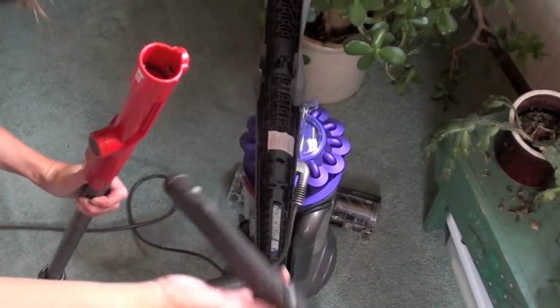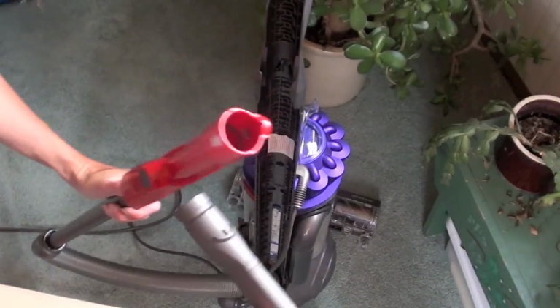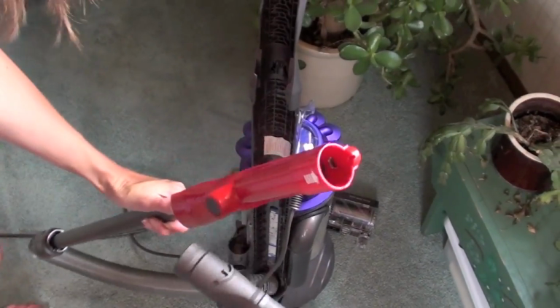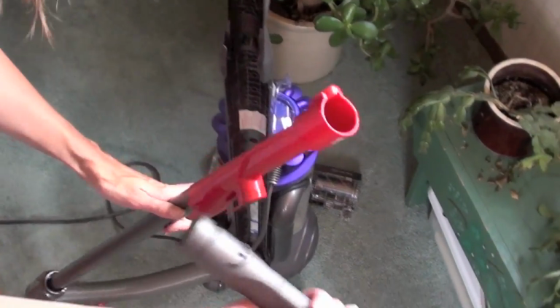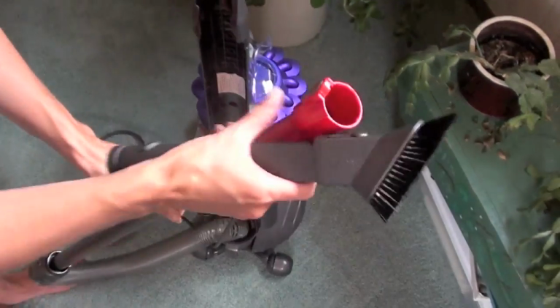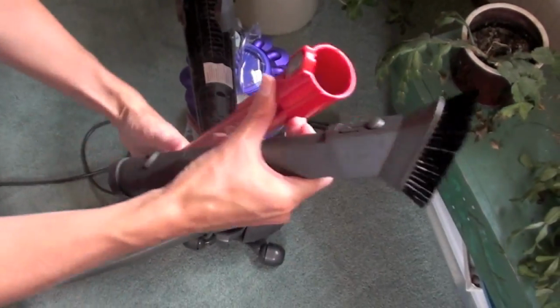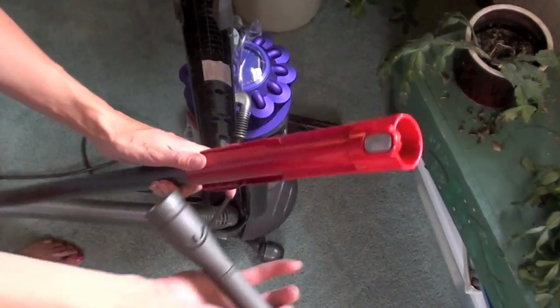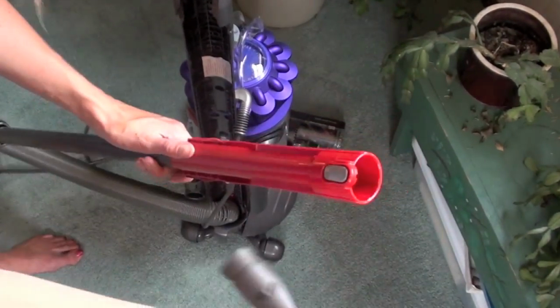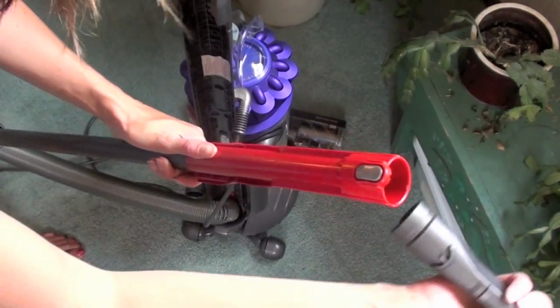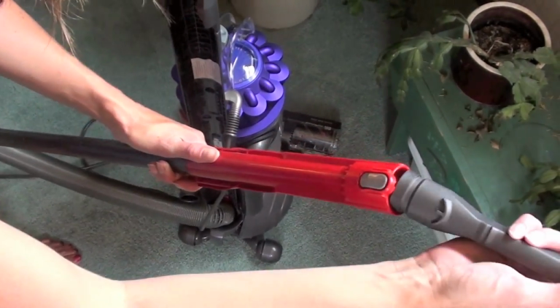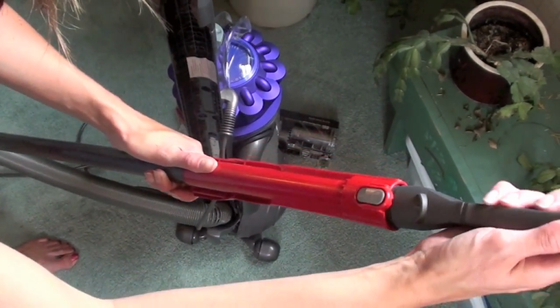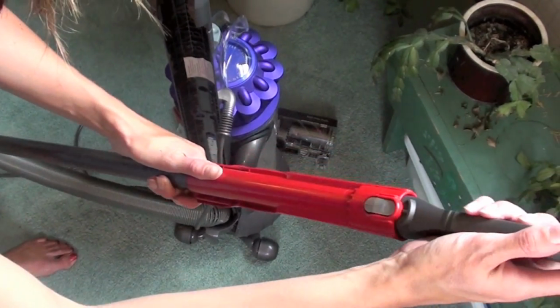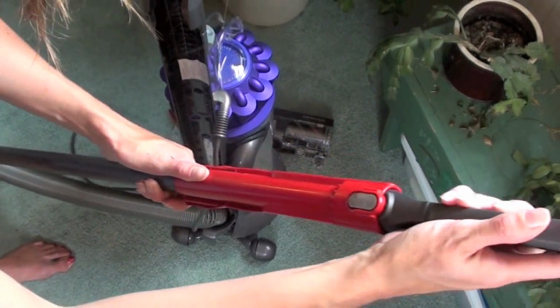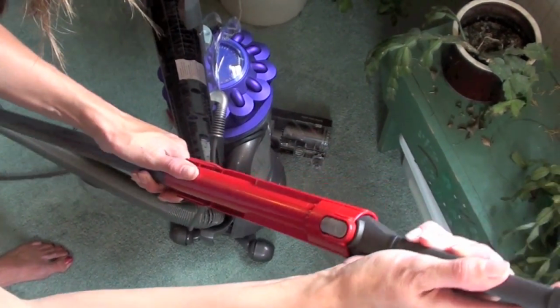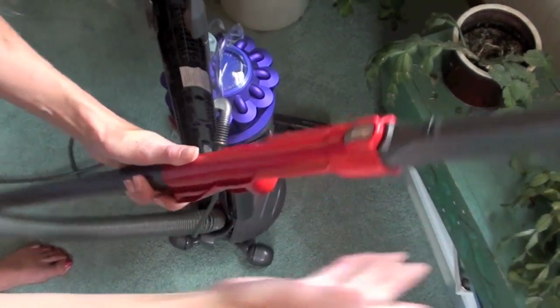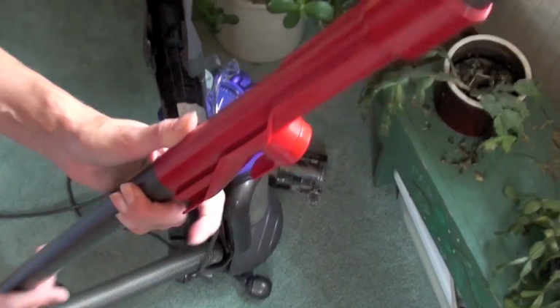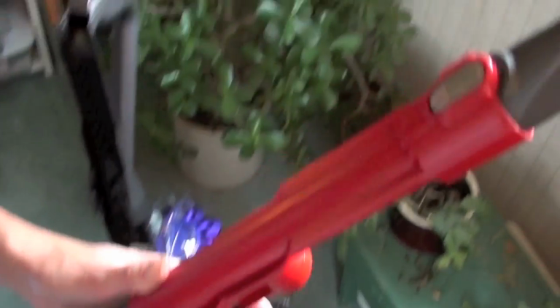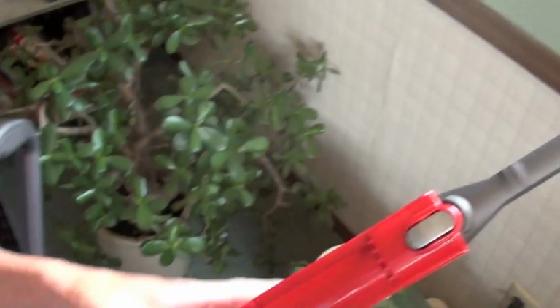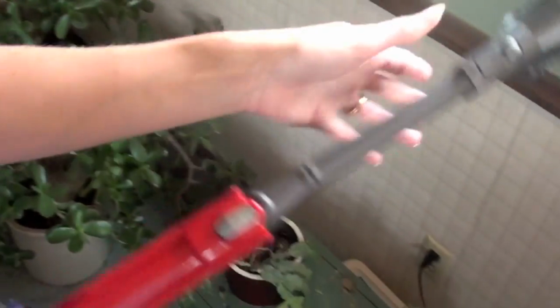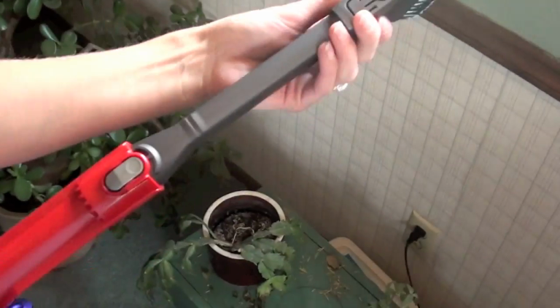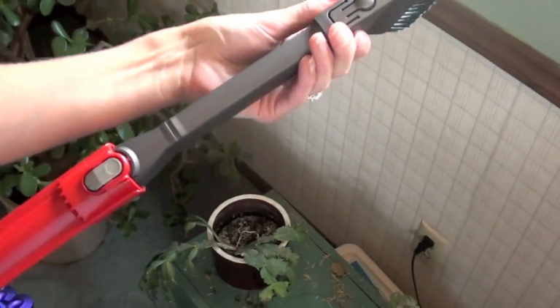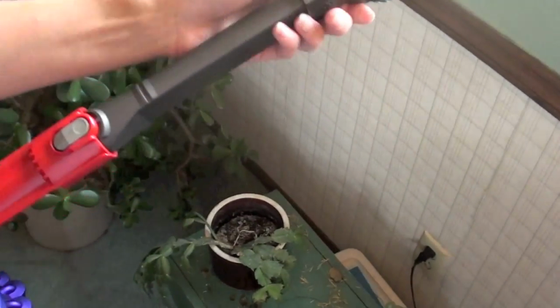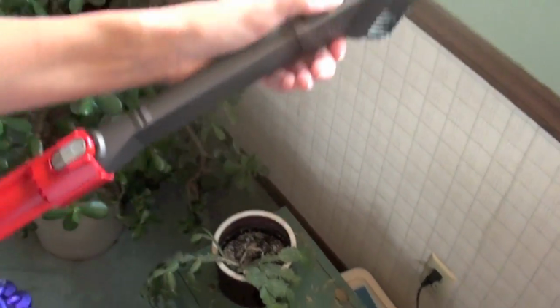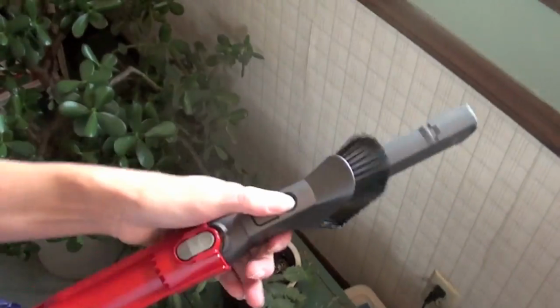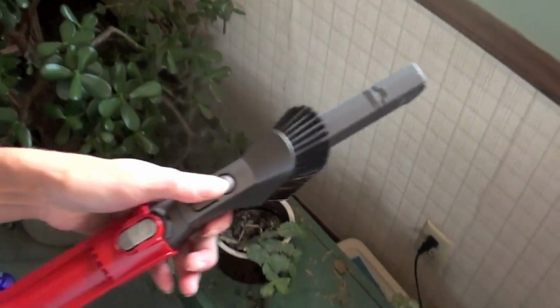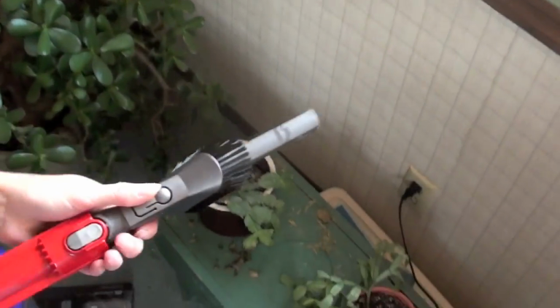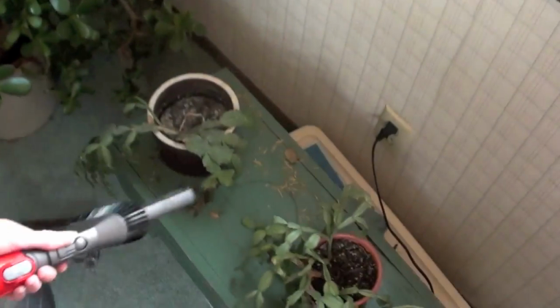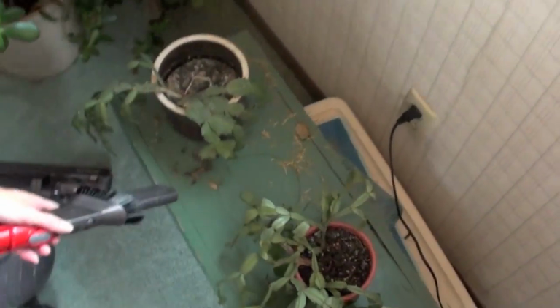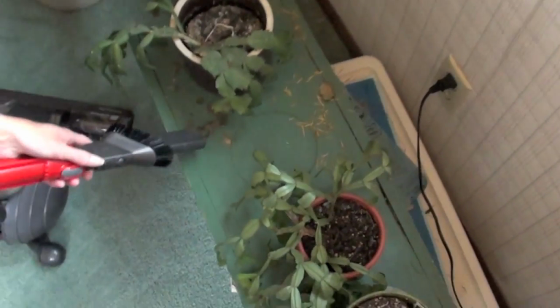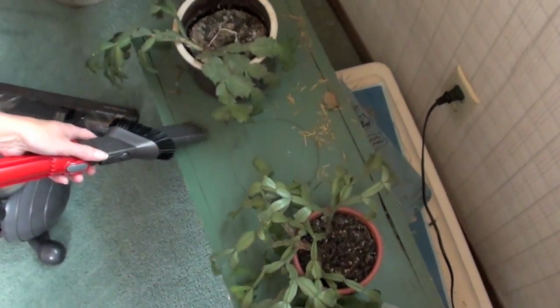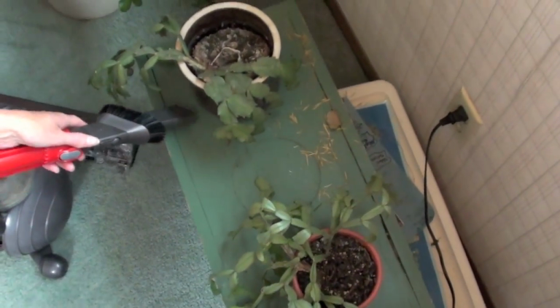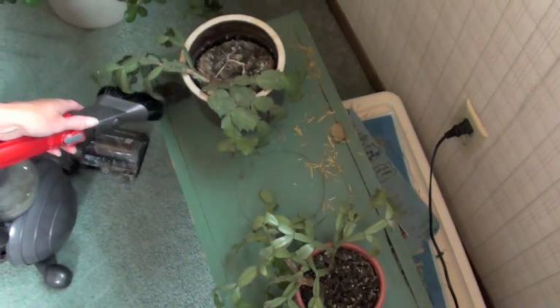The DC-41 also has an upholstery brush and crevice combo. We used the crevice tool and it sucked up more than what we bargained for — sorry plant!